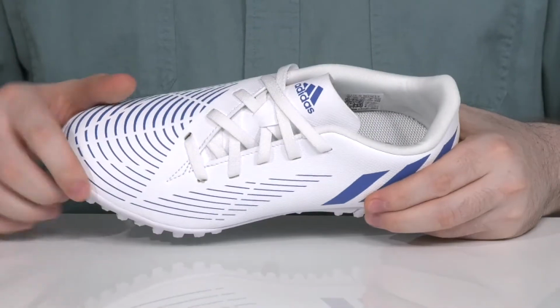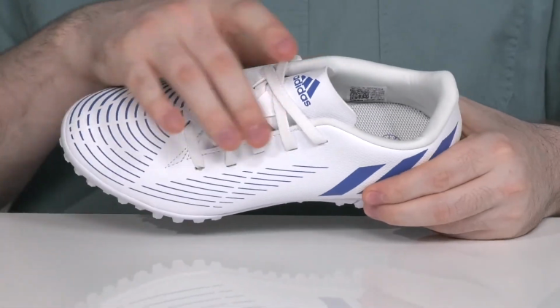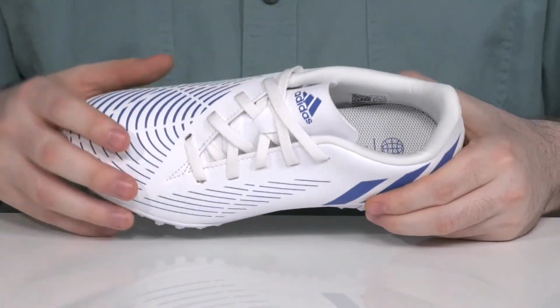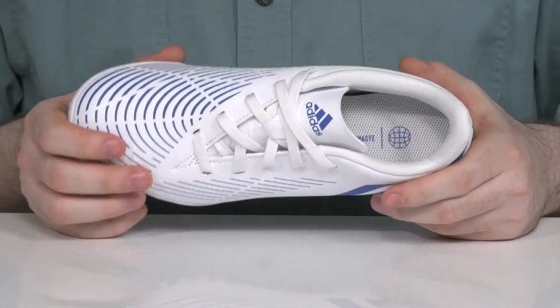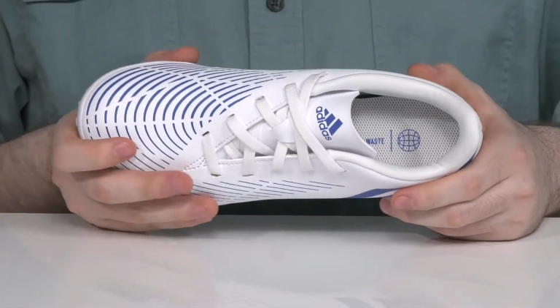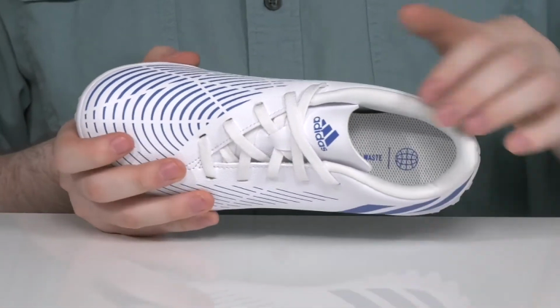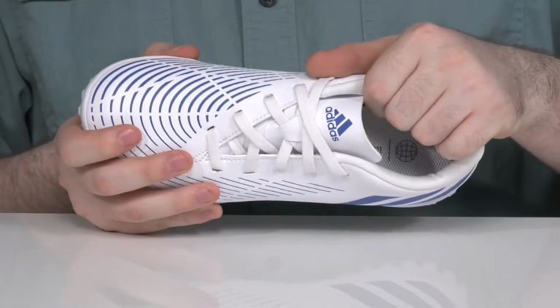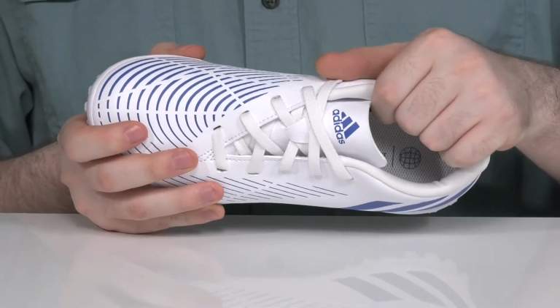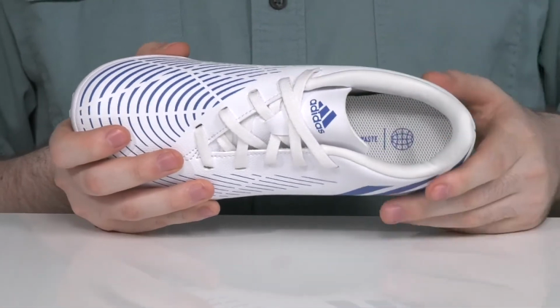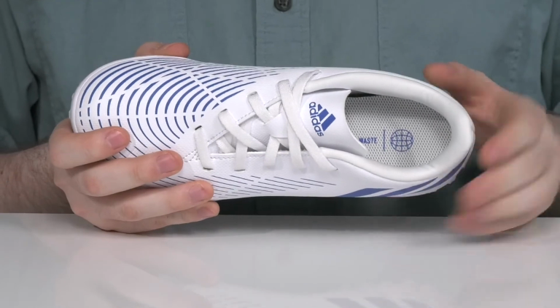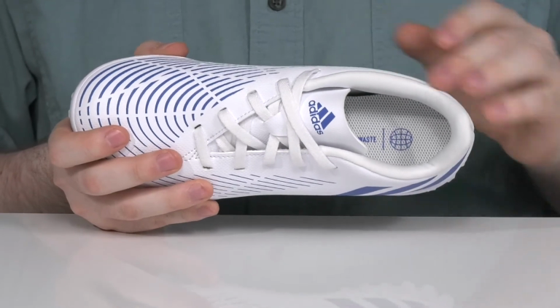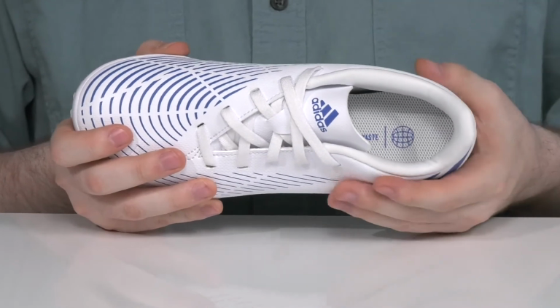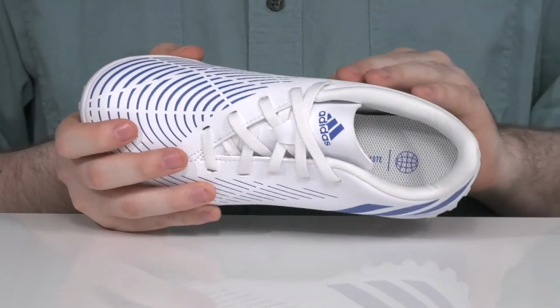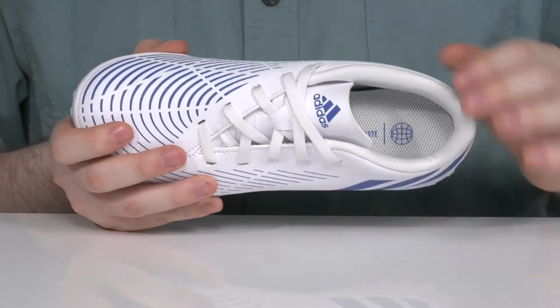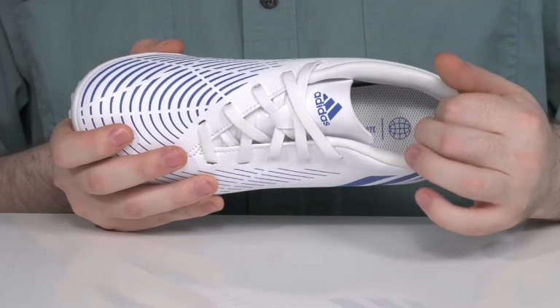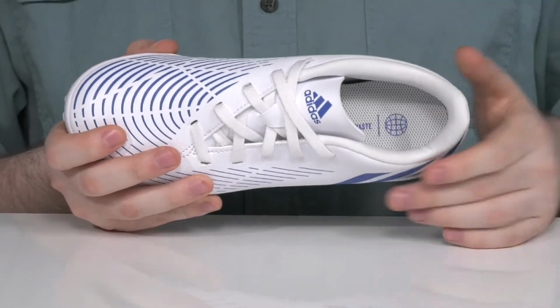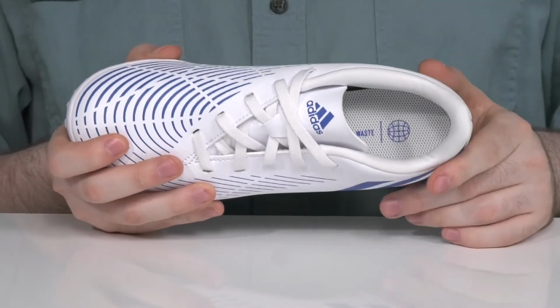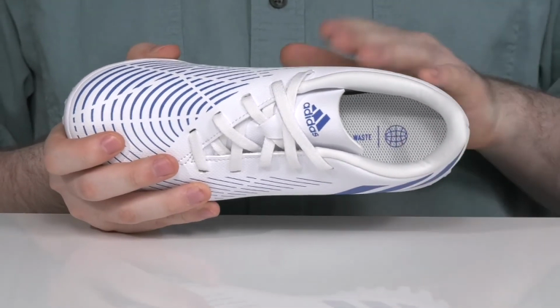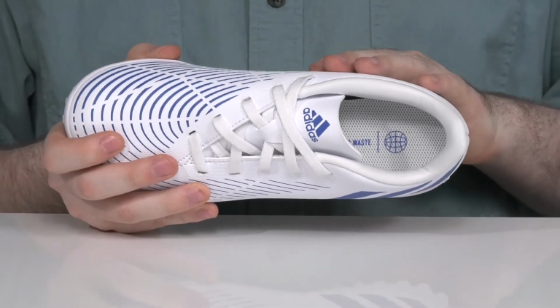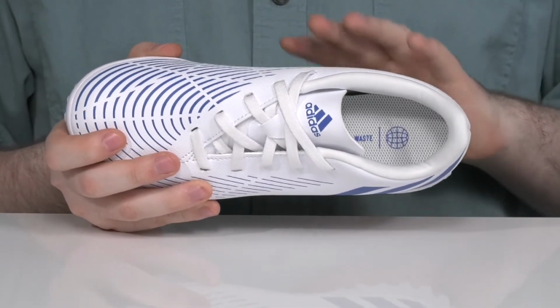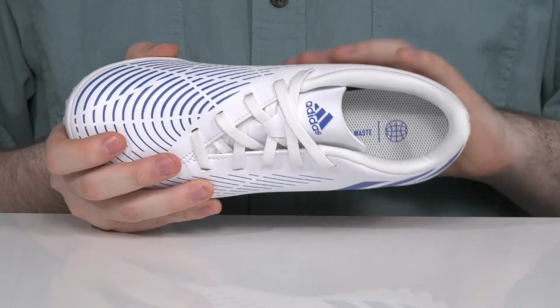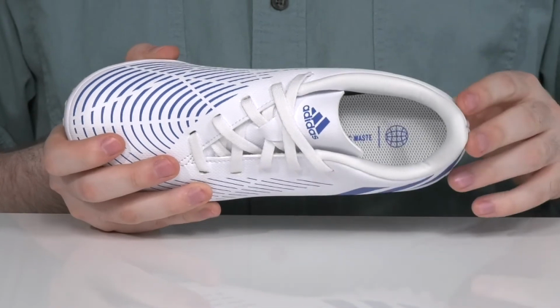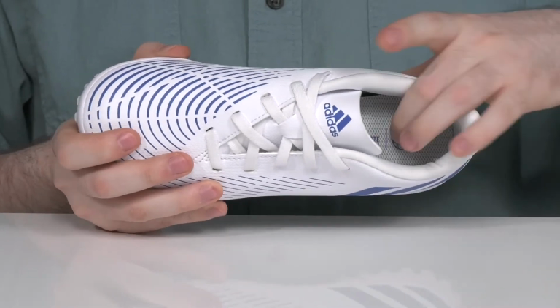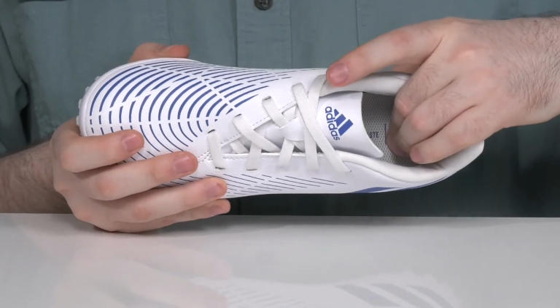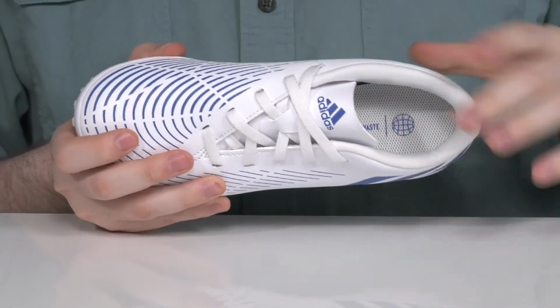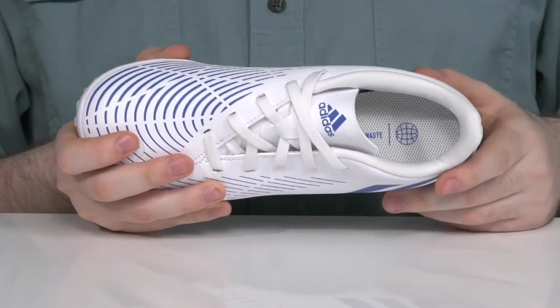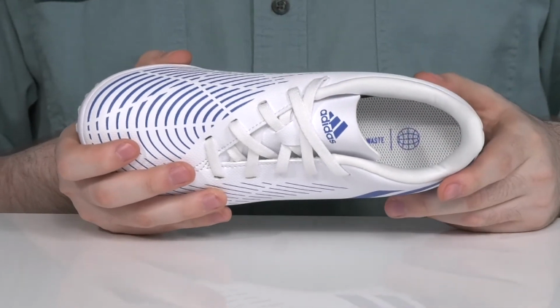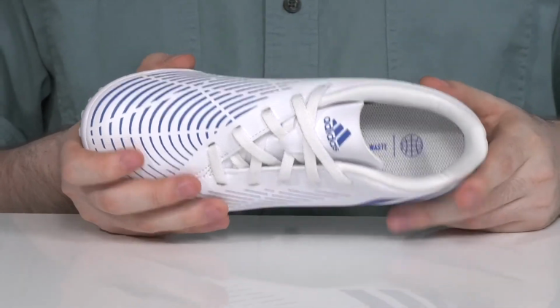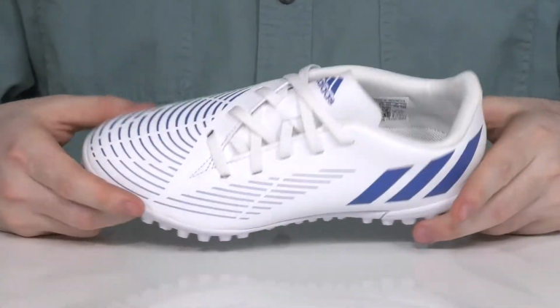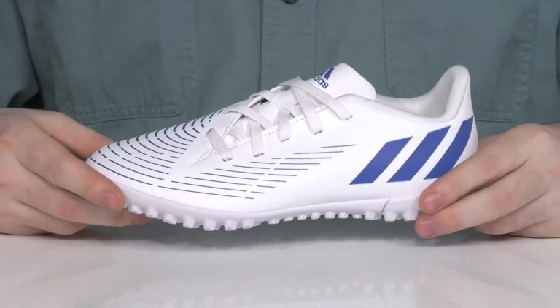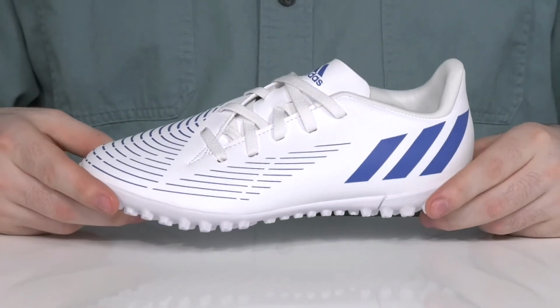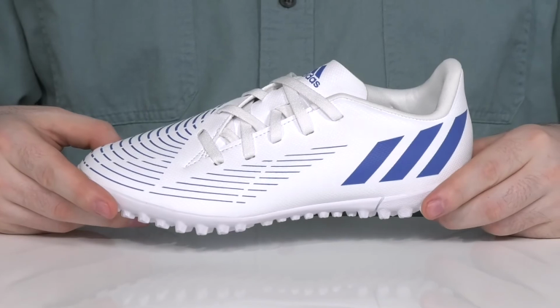The offset lace-up is going to make sure that it's secure, while the inside padding has extra security across their foot, especially in the heel. That comfortable foam is going to give it more energy return, and the footbed underneath gives it some extra comfort so they can stay on the go constantly.